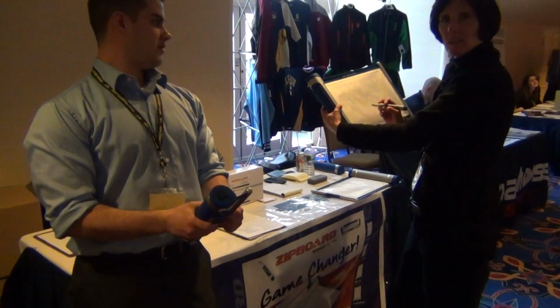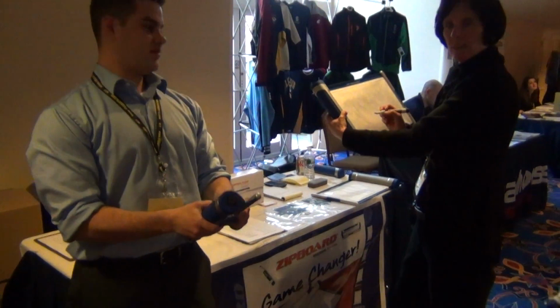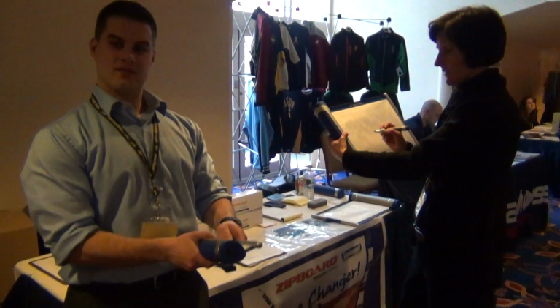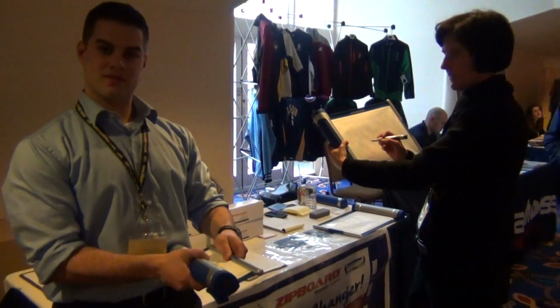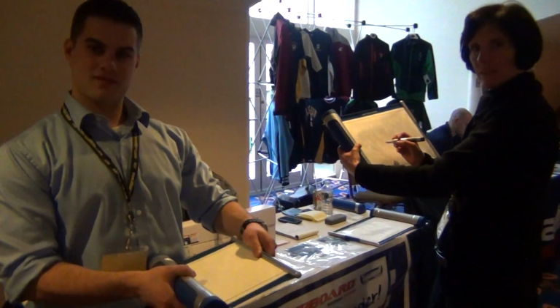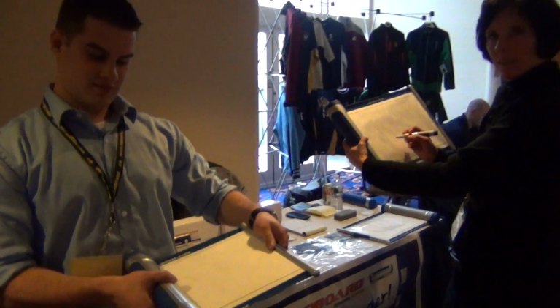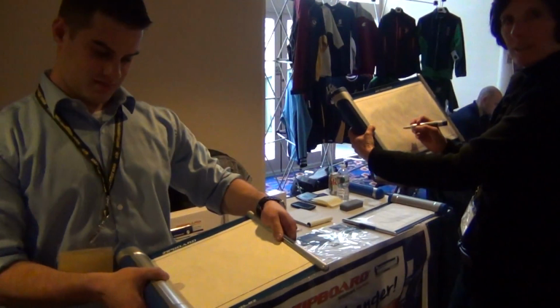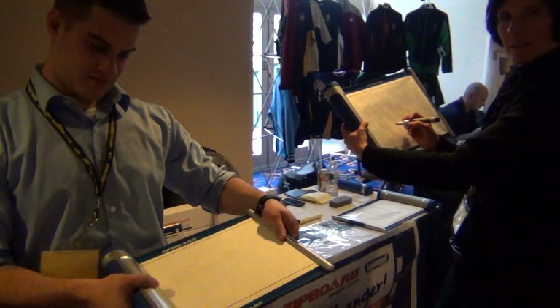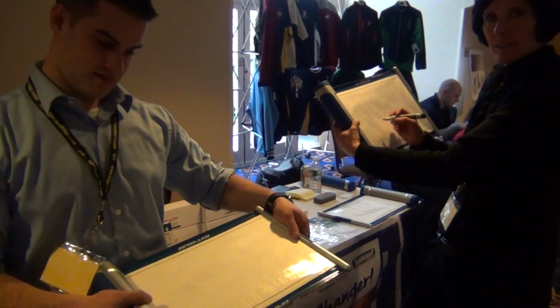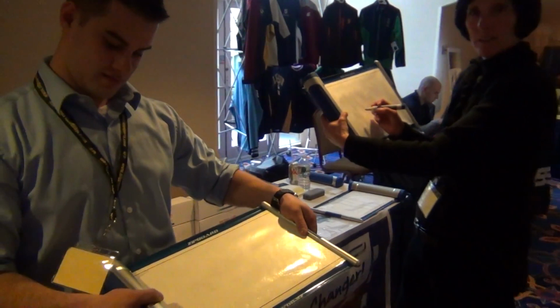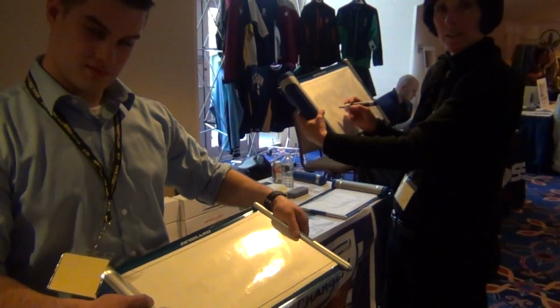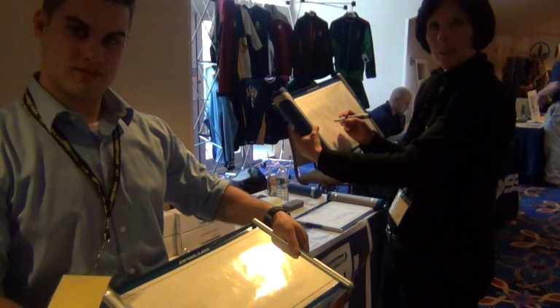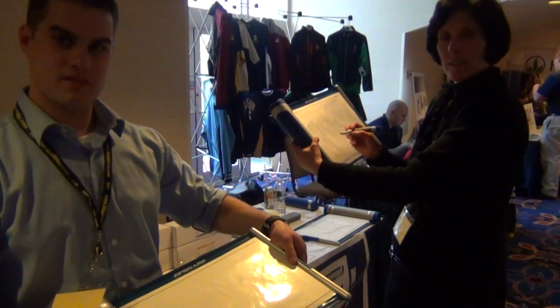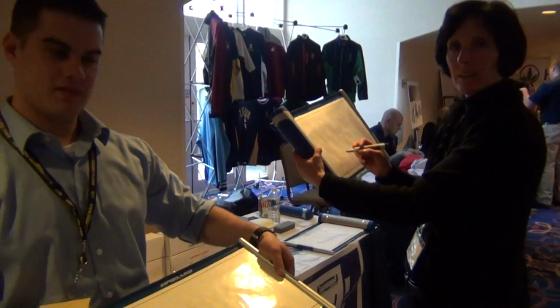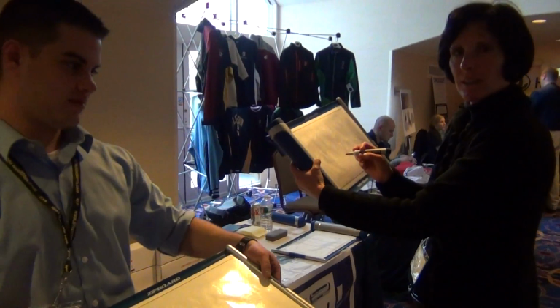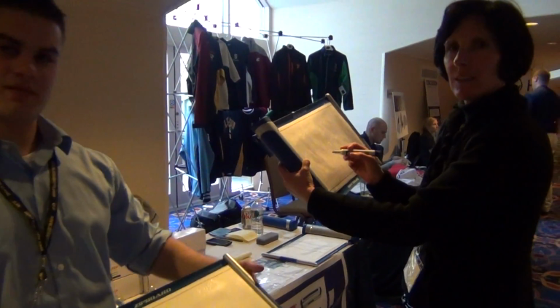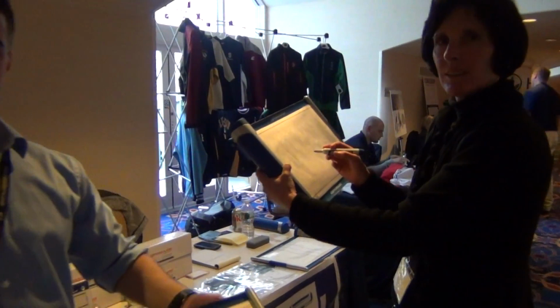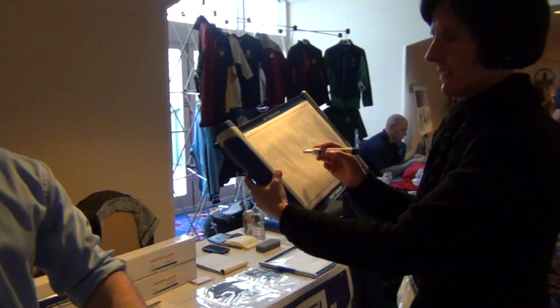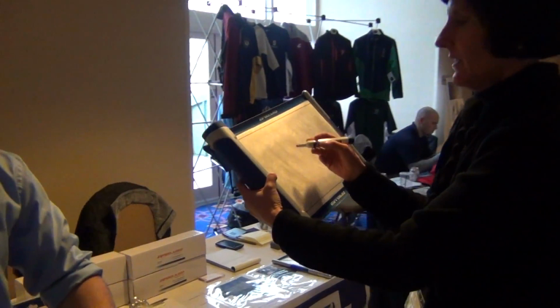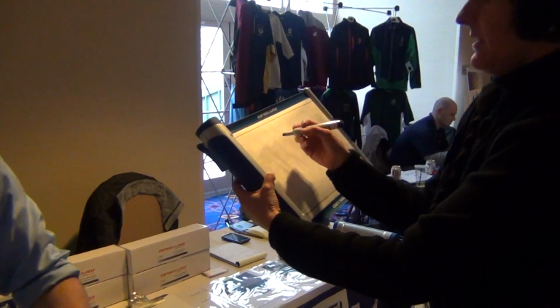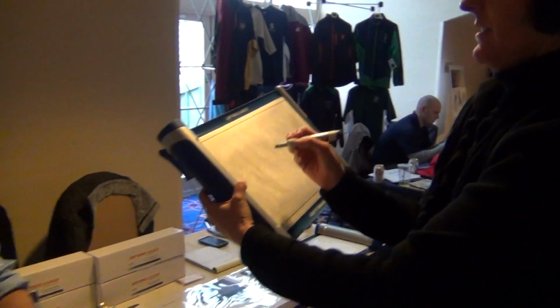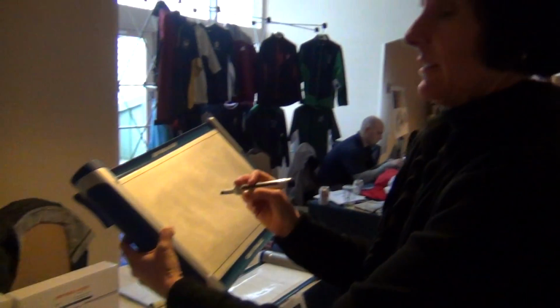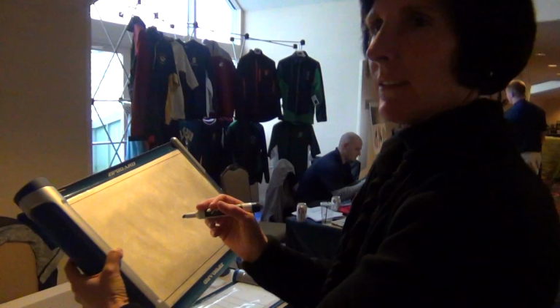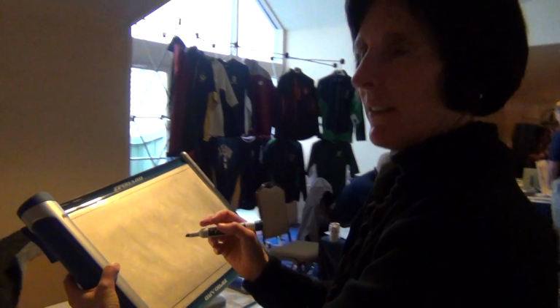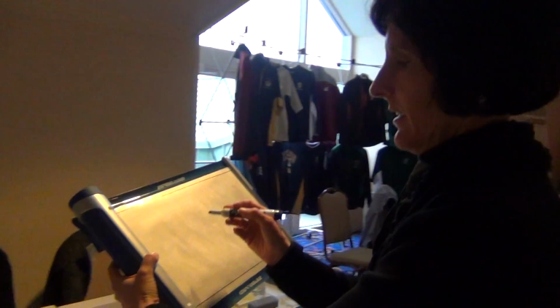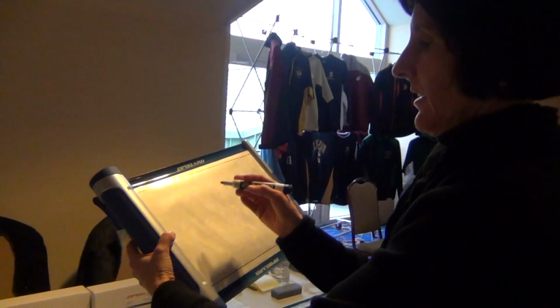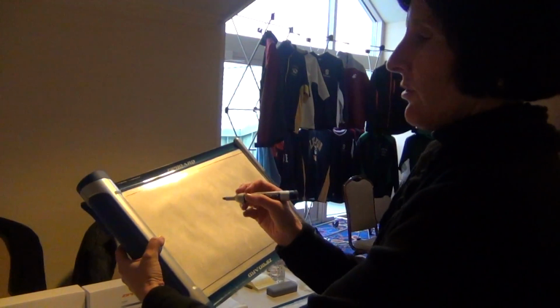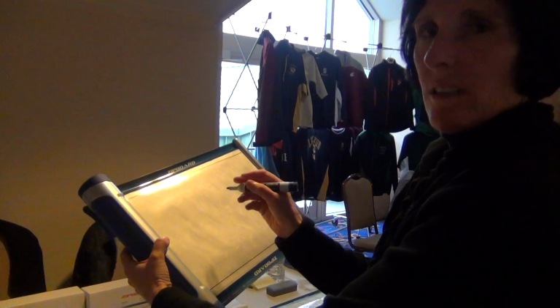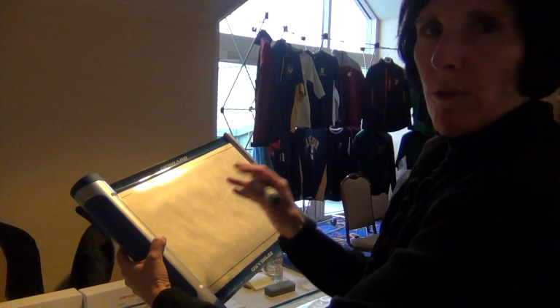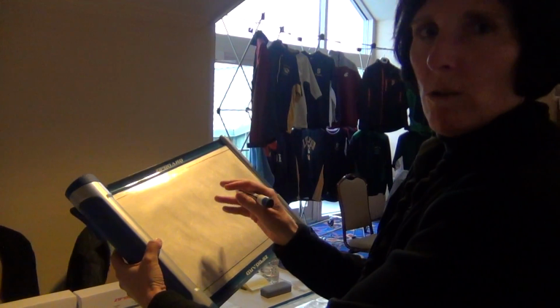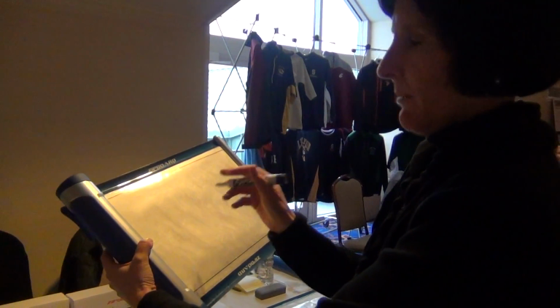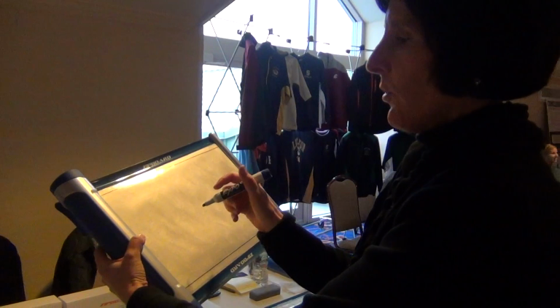Big New England Clinic here with a new product called Zipboard. Tell us a little bit about Zipboard and how it works at the Big New England Clinic. So this is a product called Zipboard.